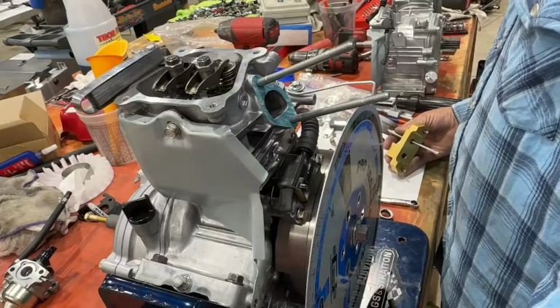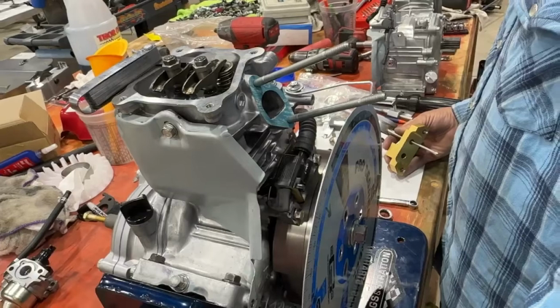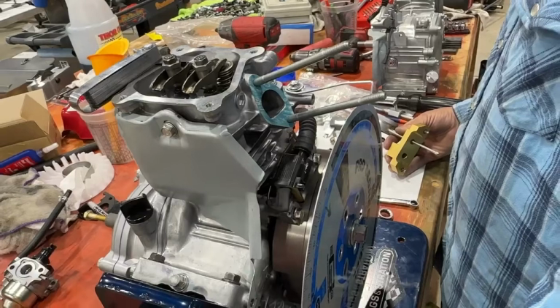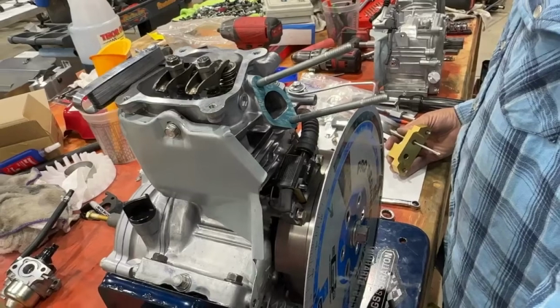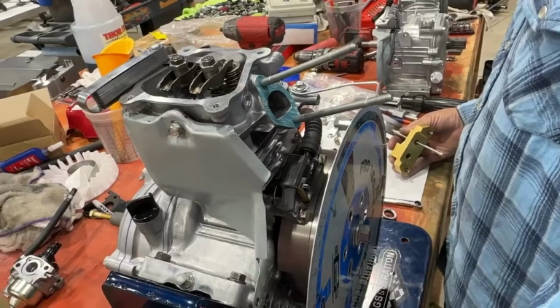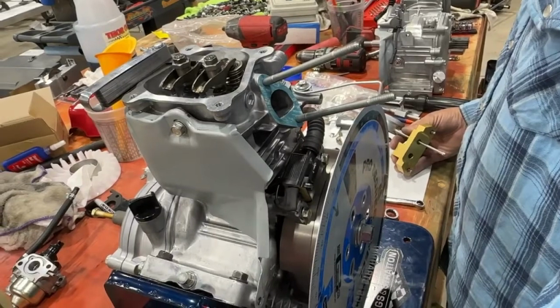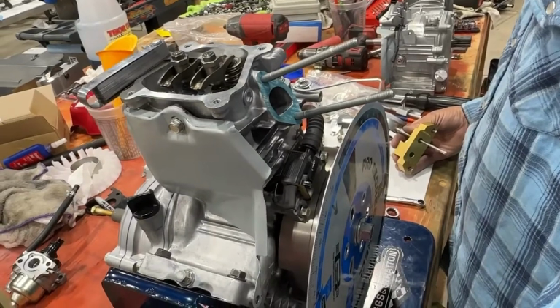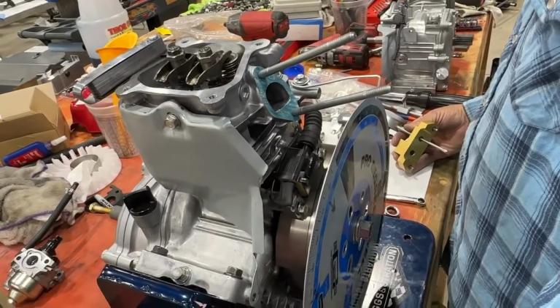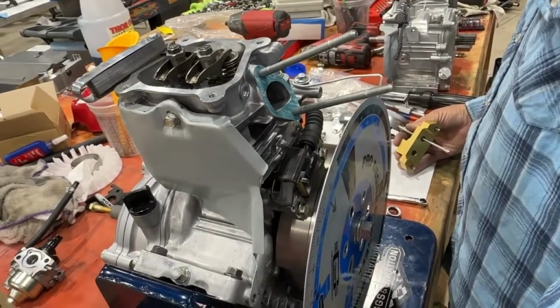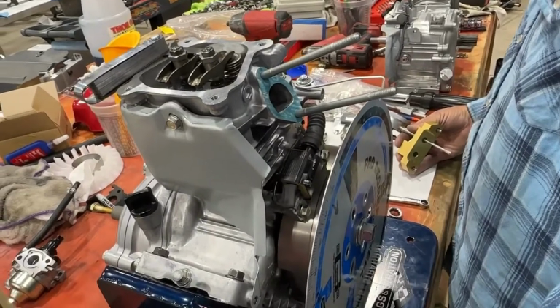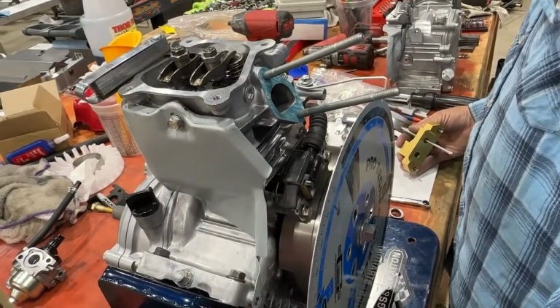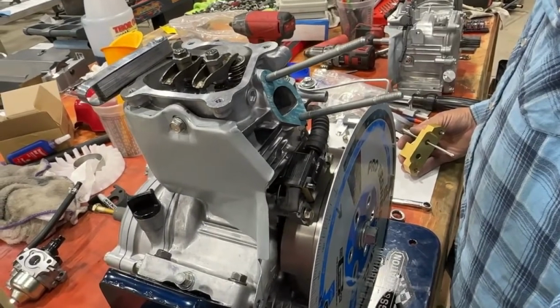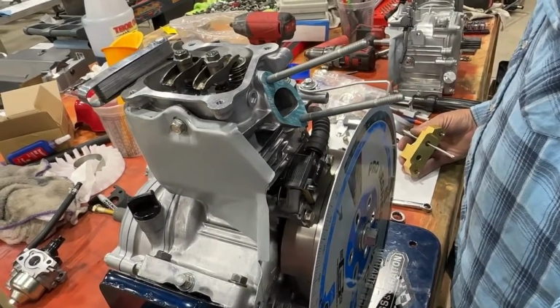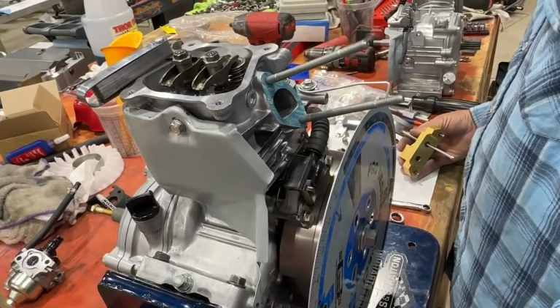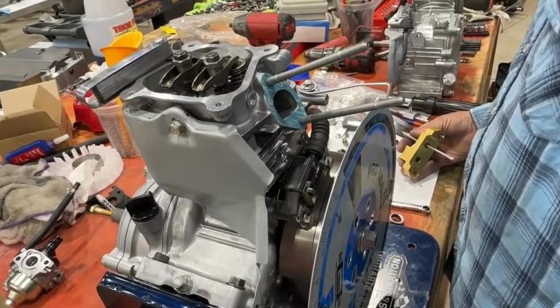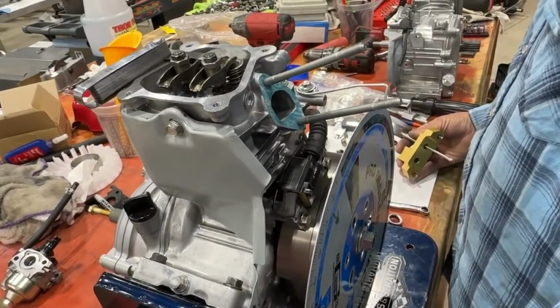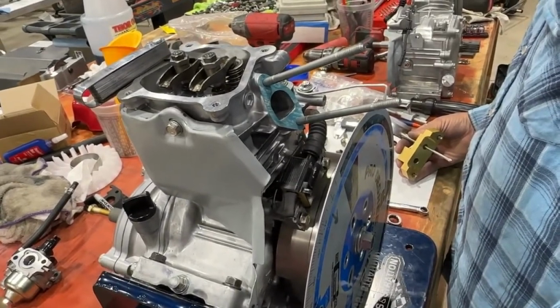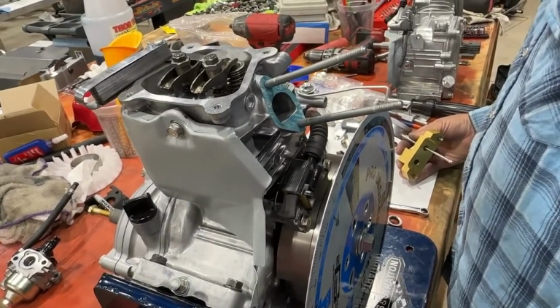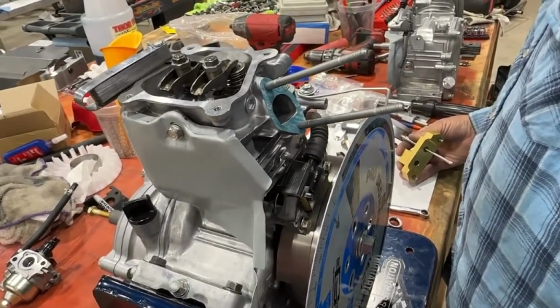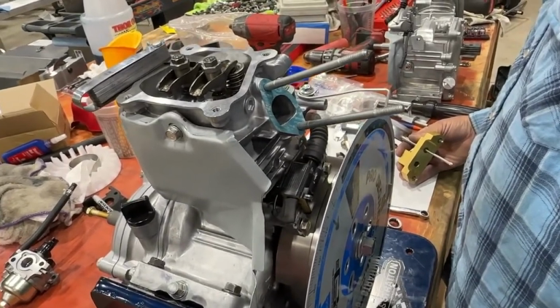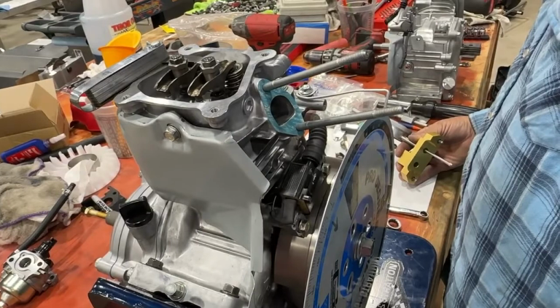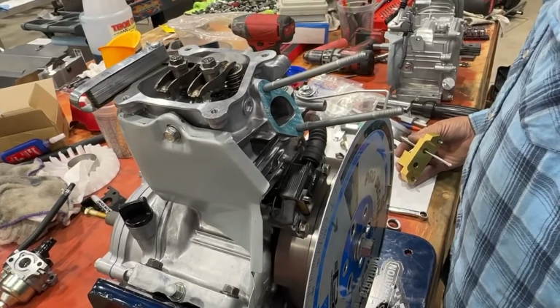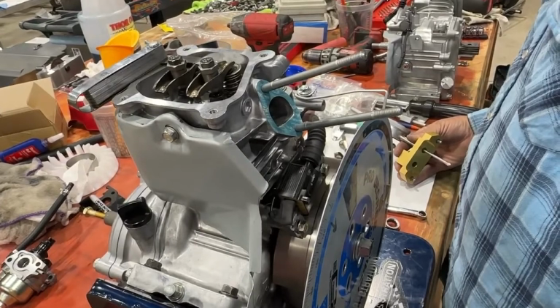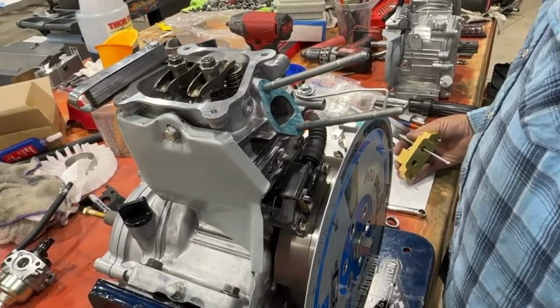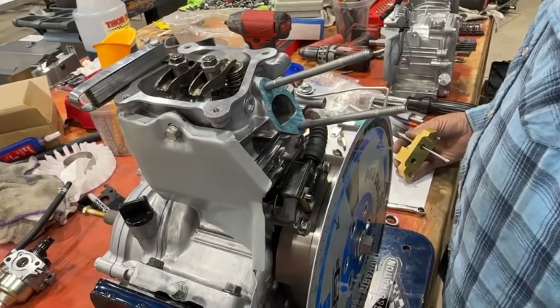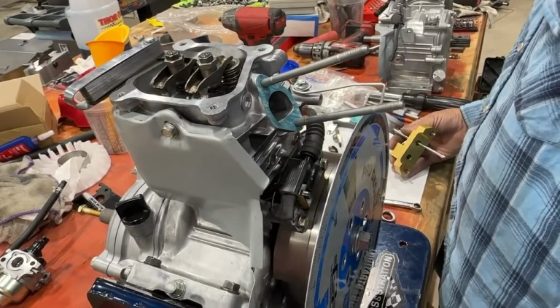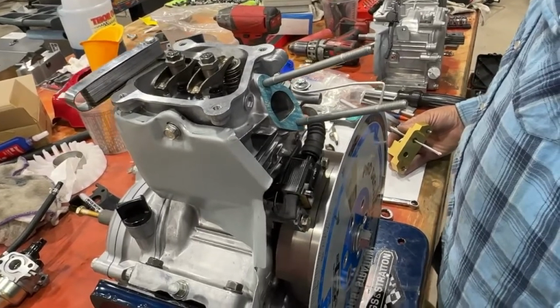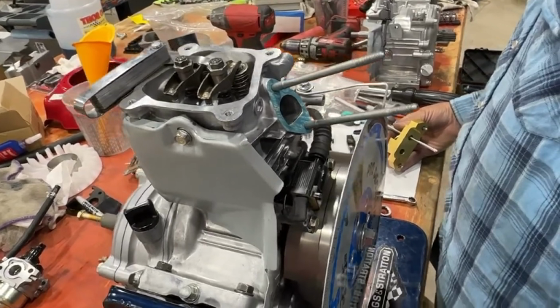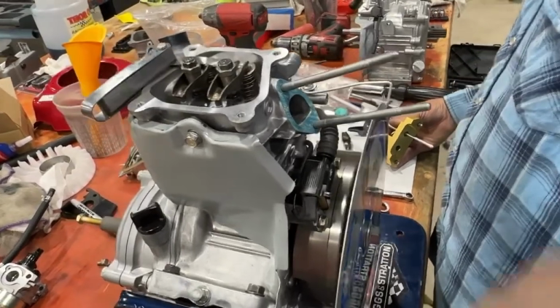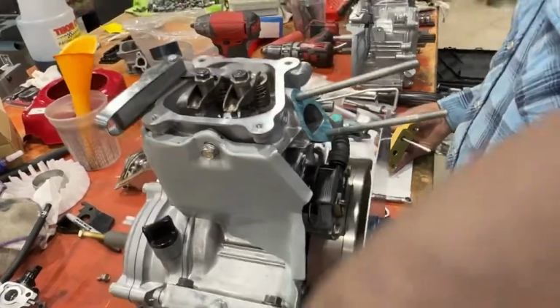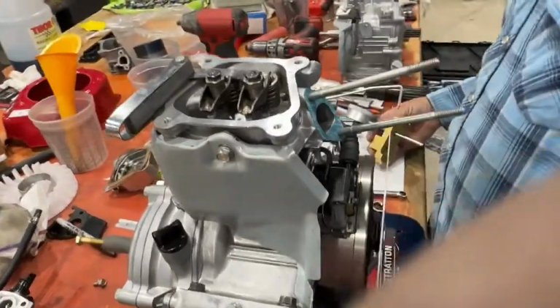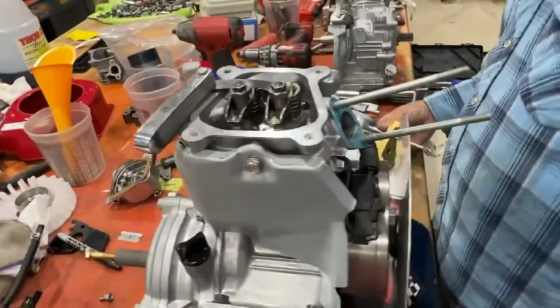Hi everybody, welcome back to the Home of Crybaby Performance, where today we are going to check max lift on our 160 project.